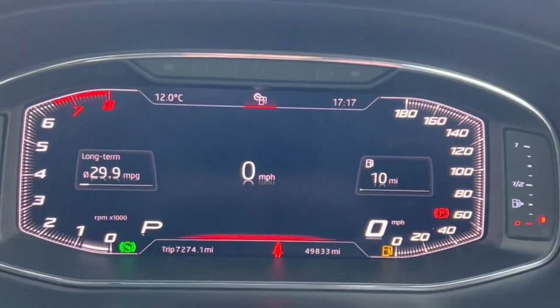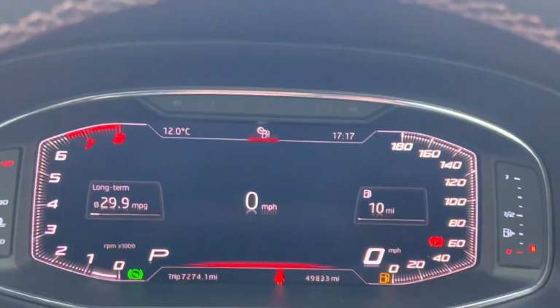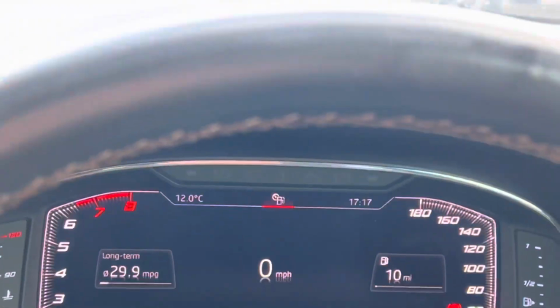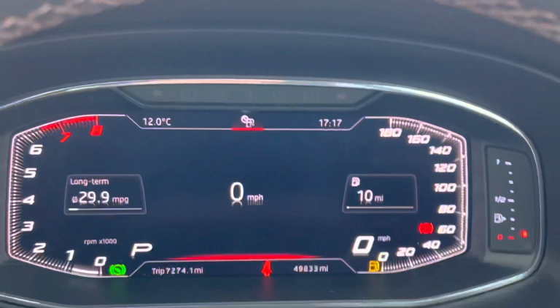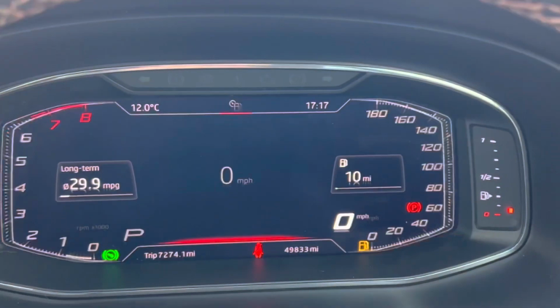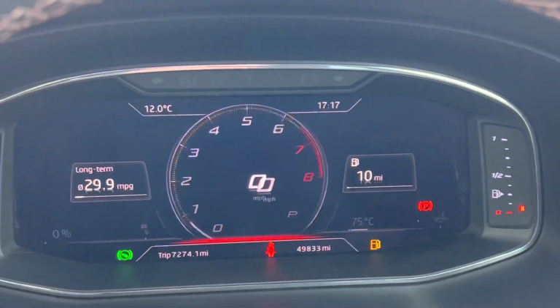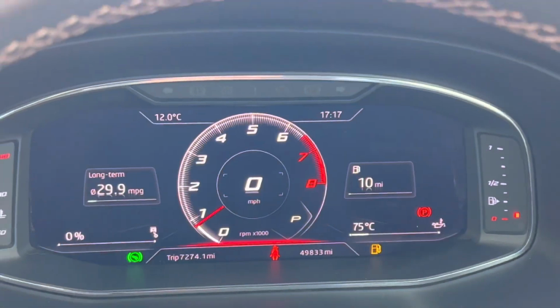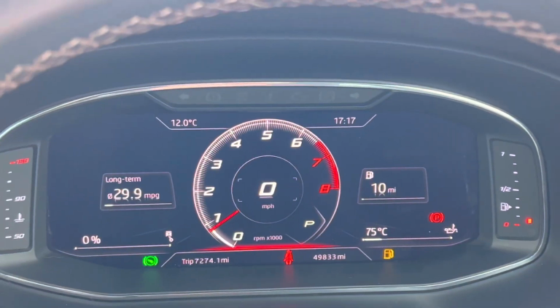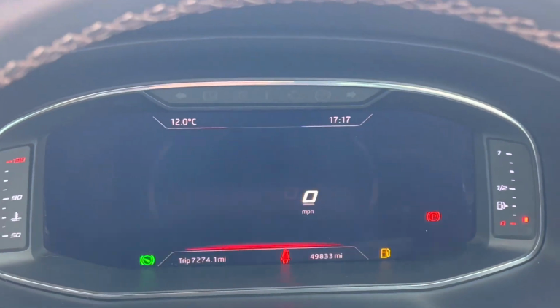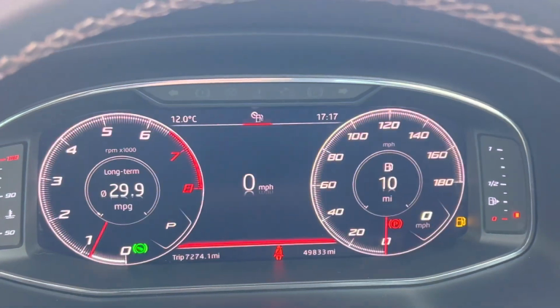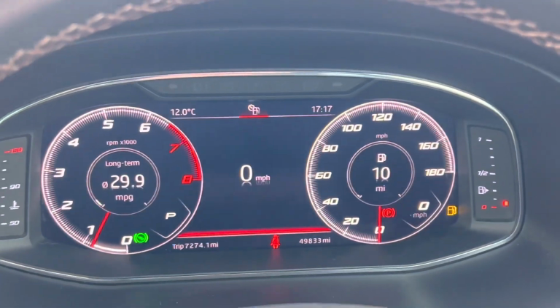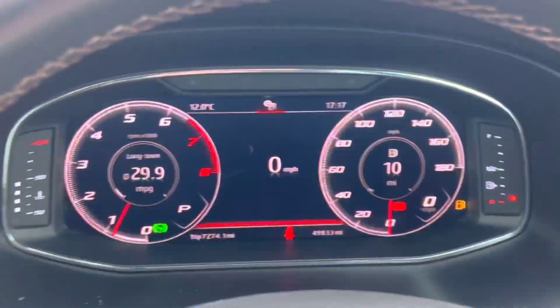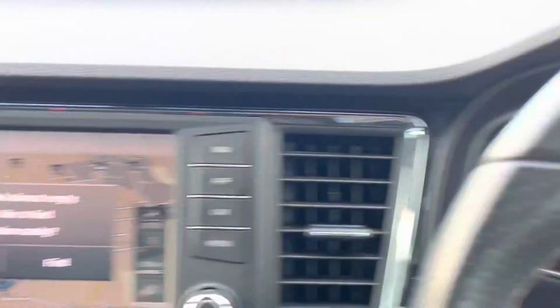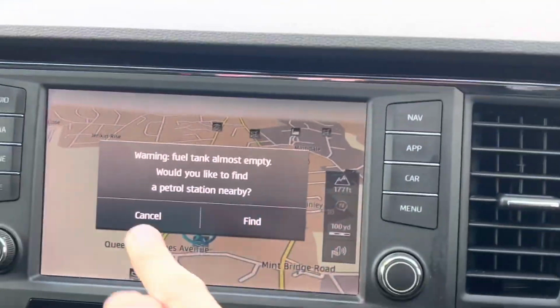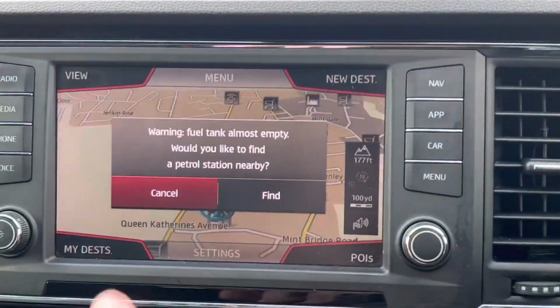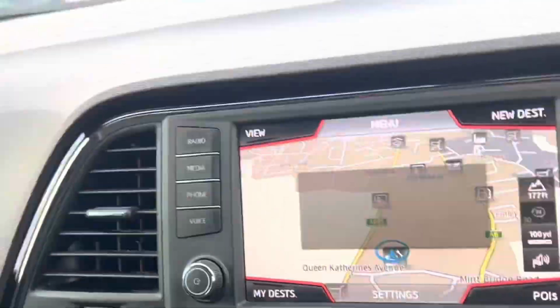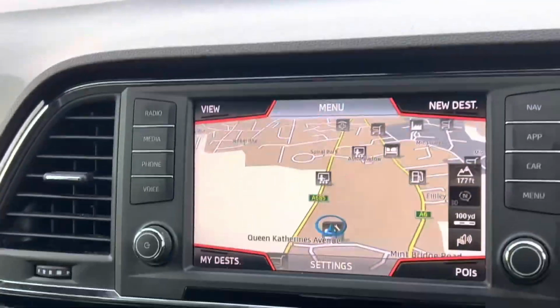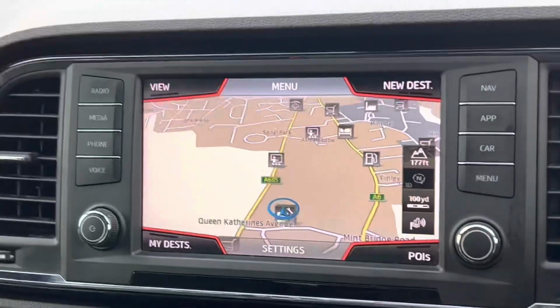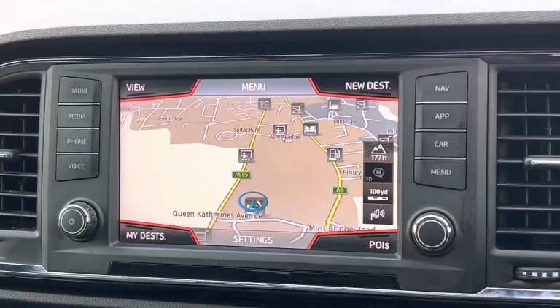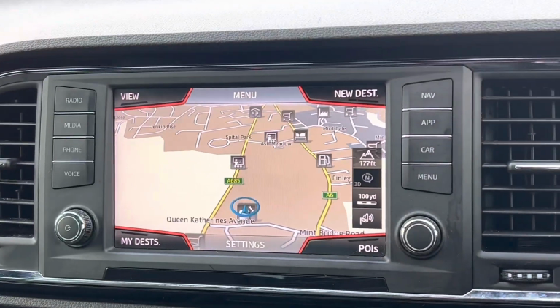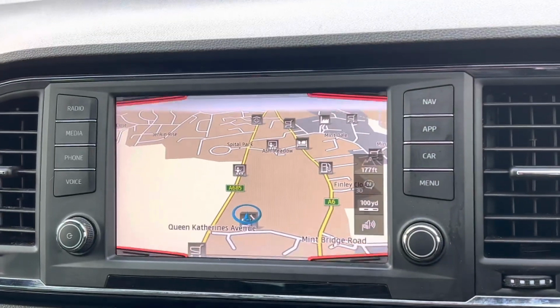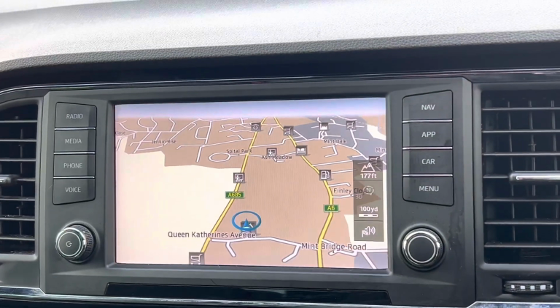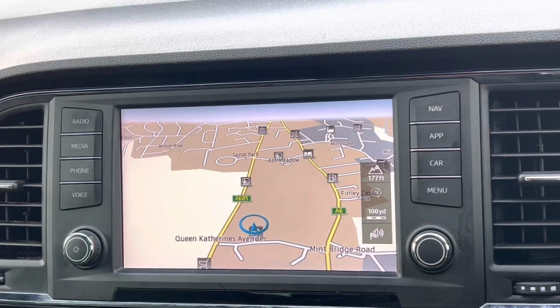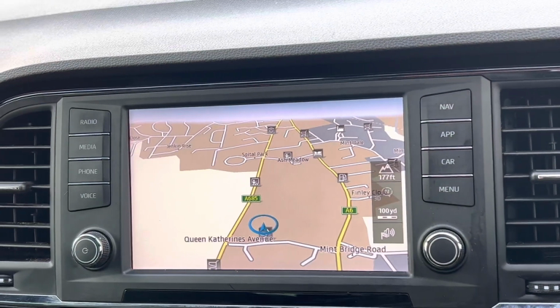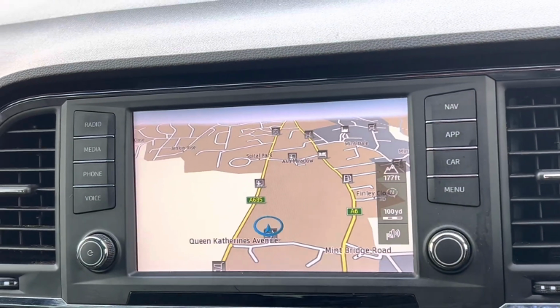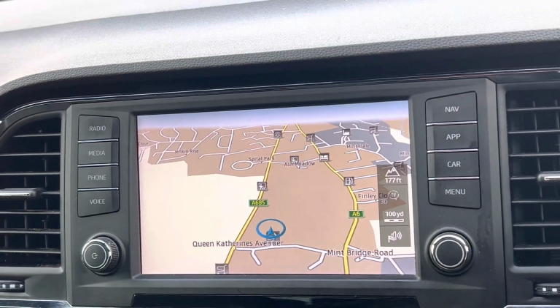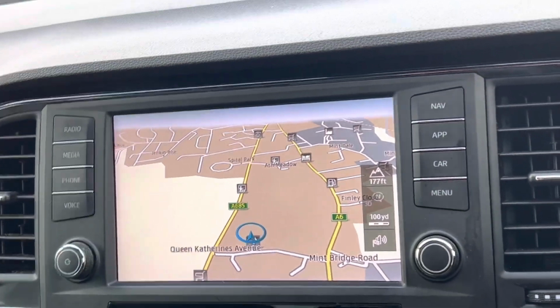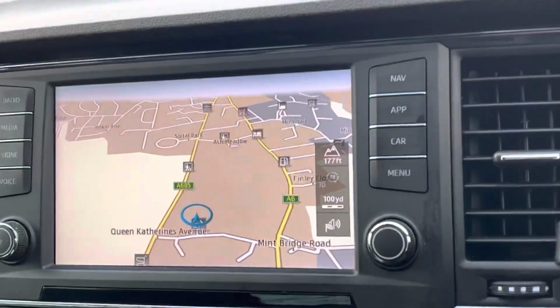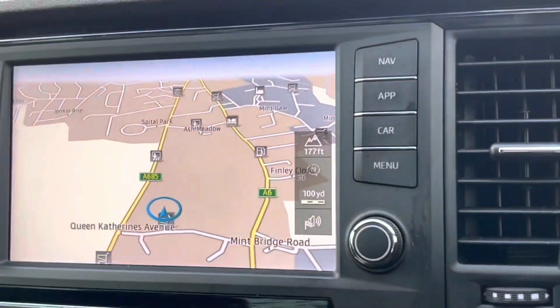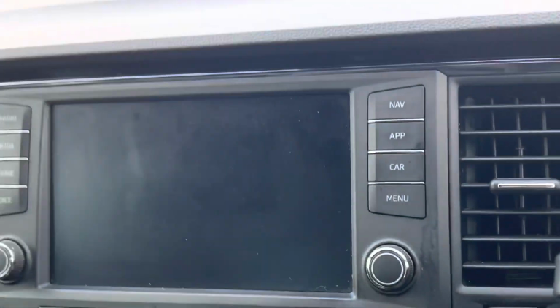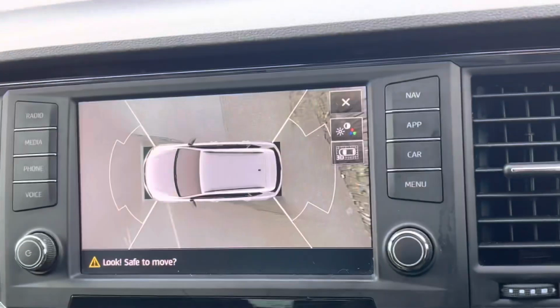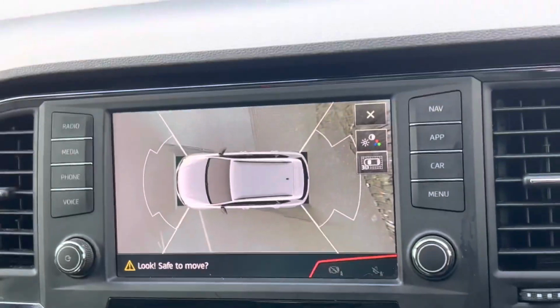Really nice digital dials that you can configure to how you'd like — very useful. You've got navigation on here, Apple CarPlay and Android Auto. You've also got the 360-degree cameras, which is probably the best feature on this.